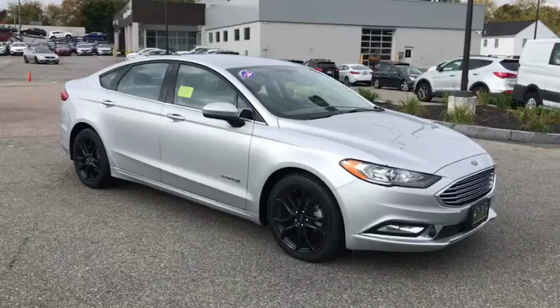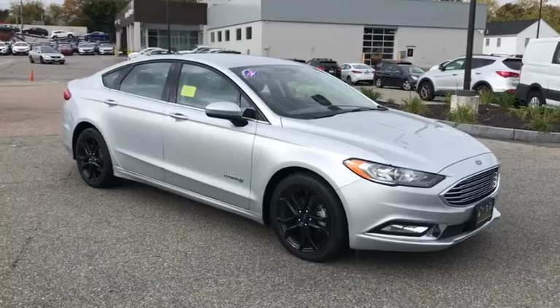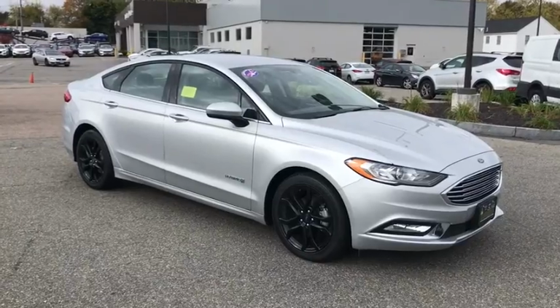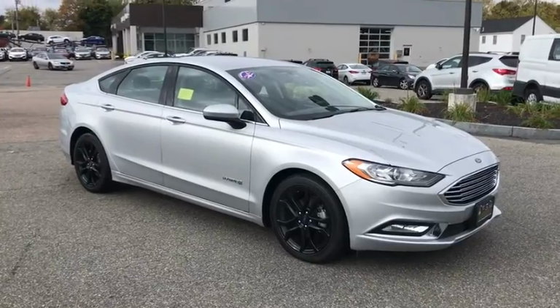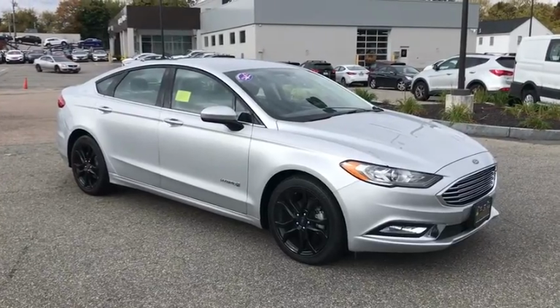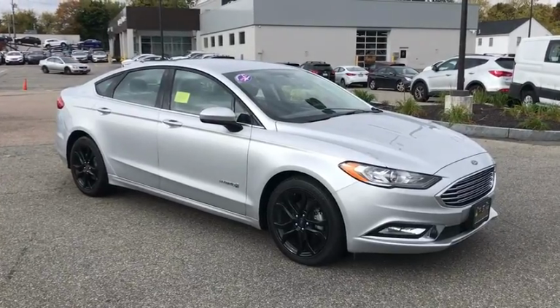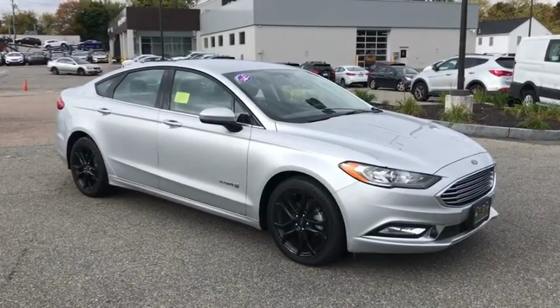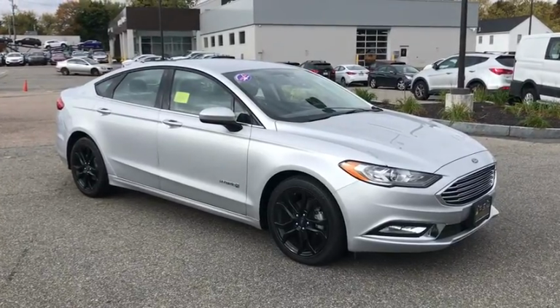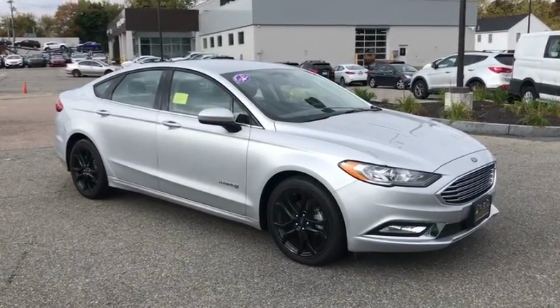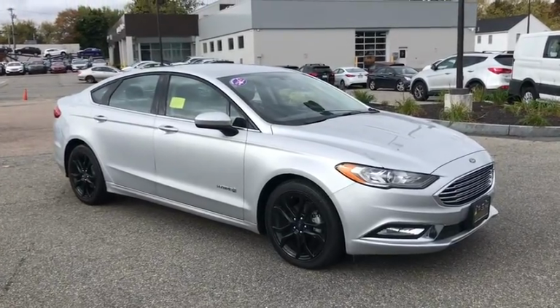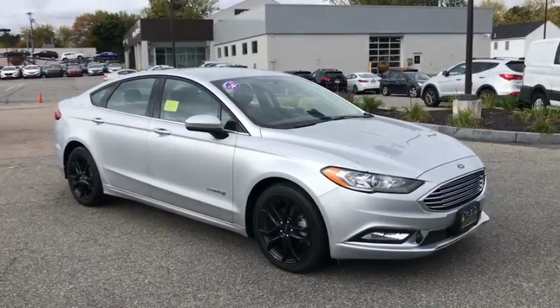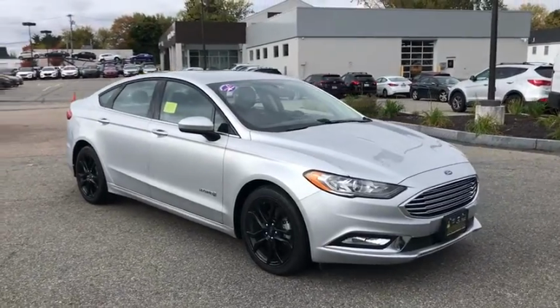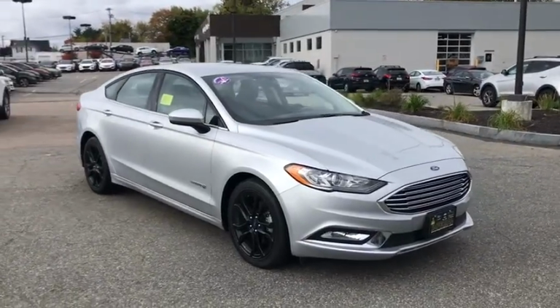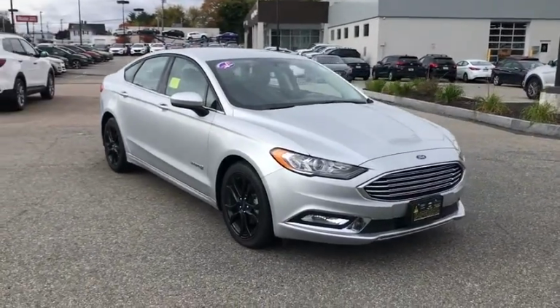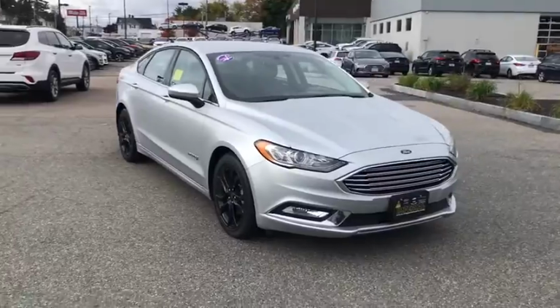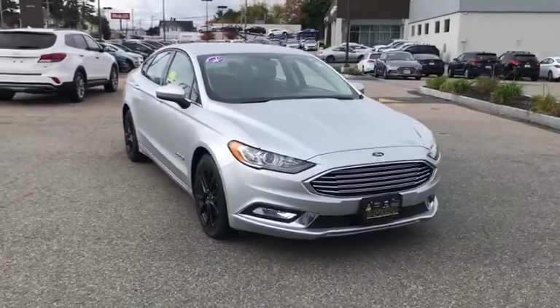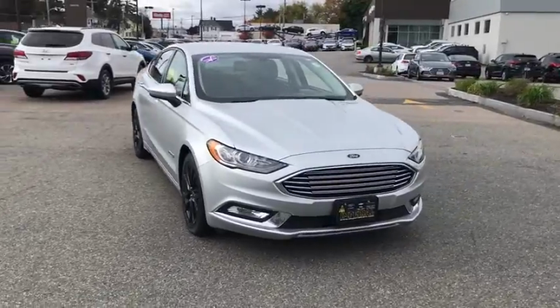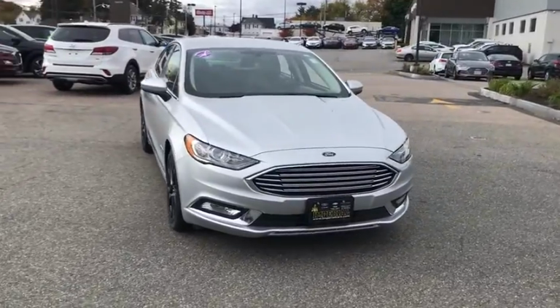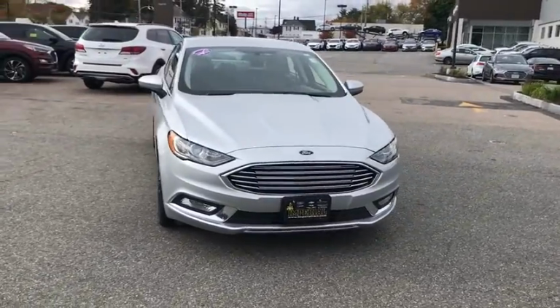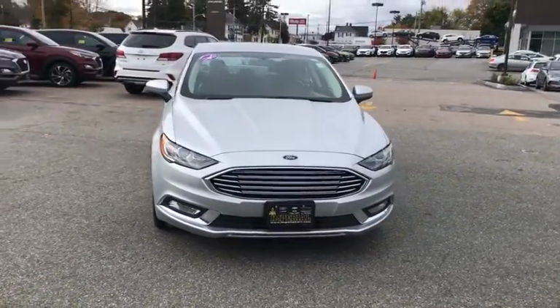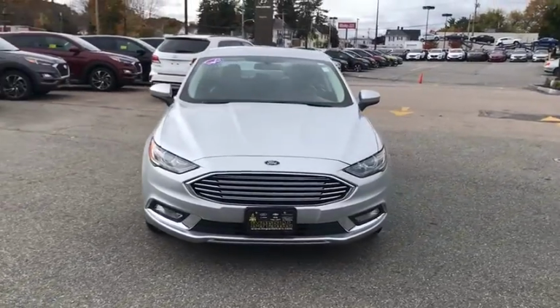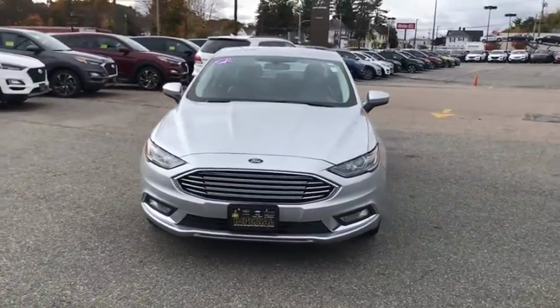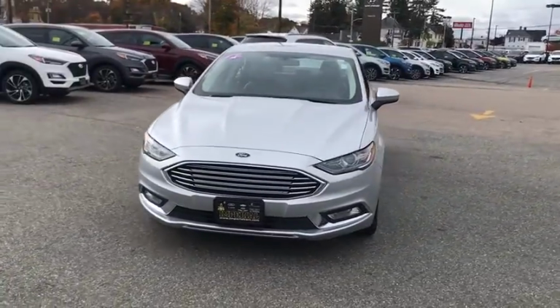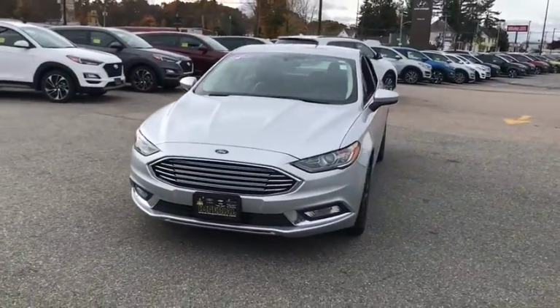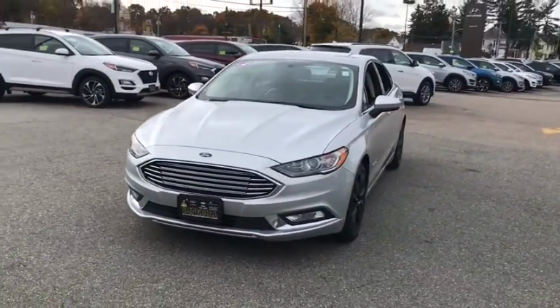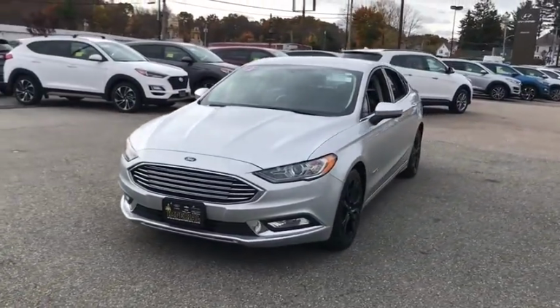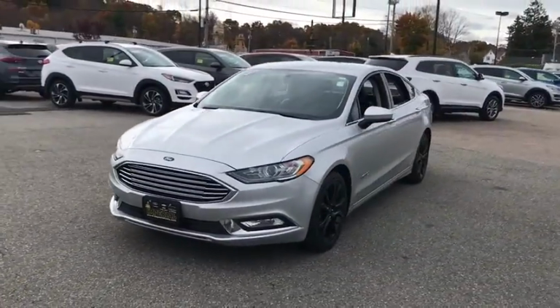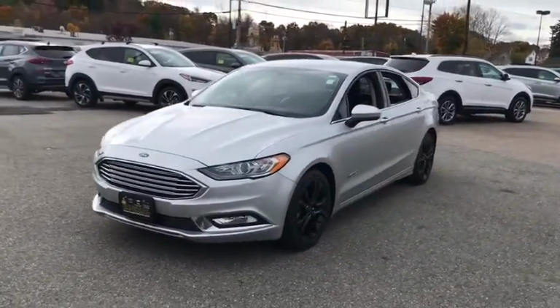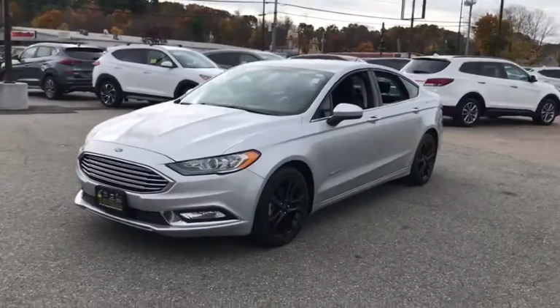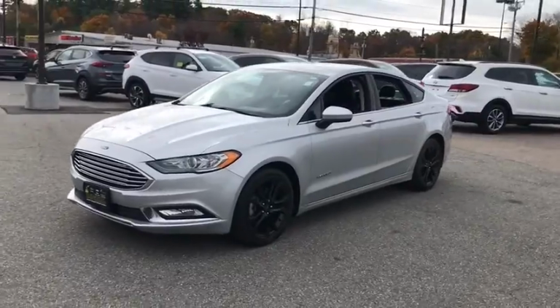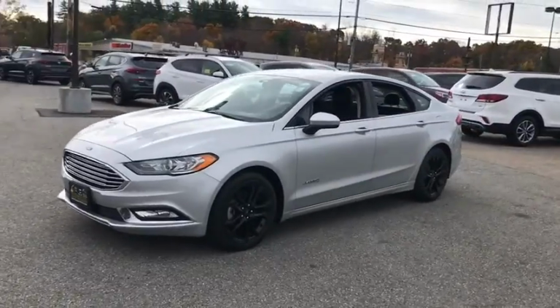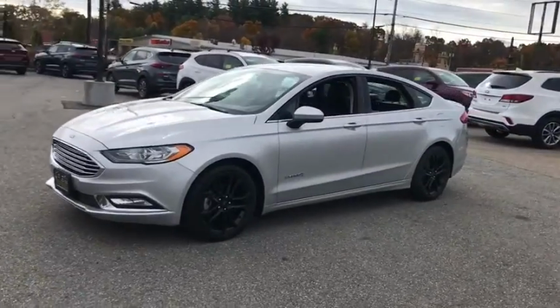Looking for the right vehicle? Check out the 2017 Ford Fusion Hybrid. You can have both impressive power and great economy in a Fusion. This vehicle has less than 50,000 miles.